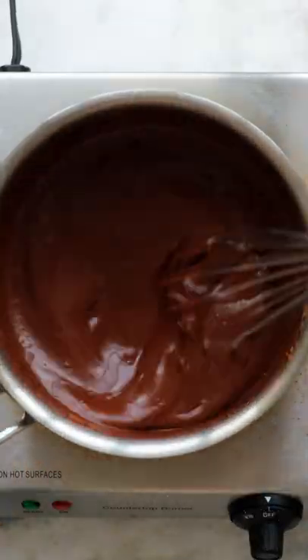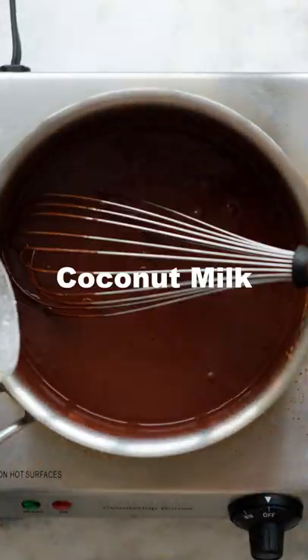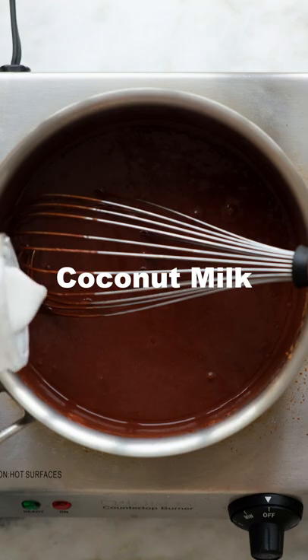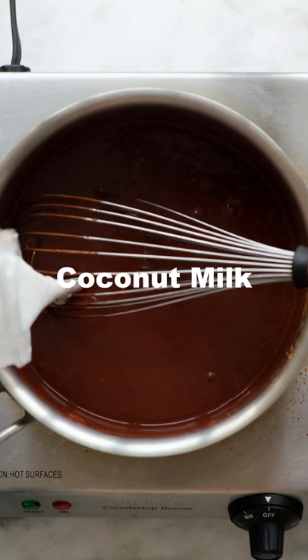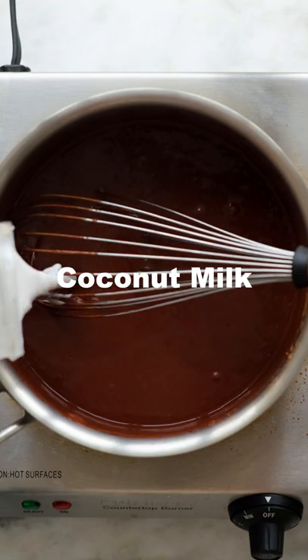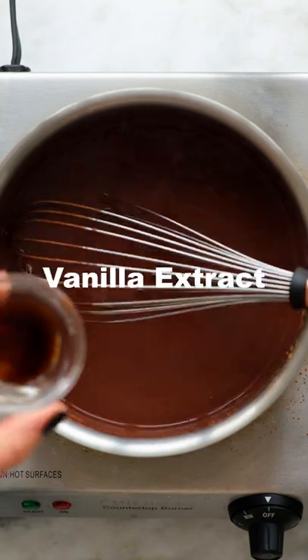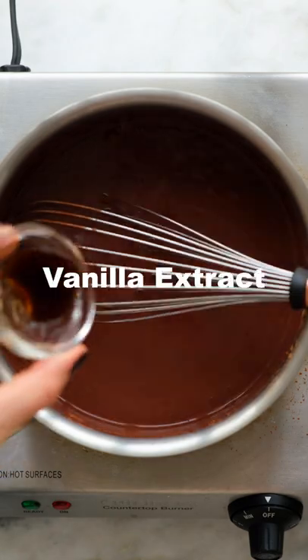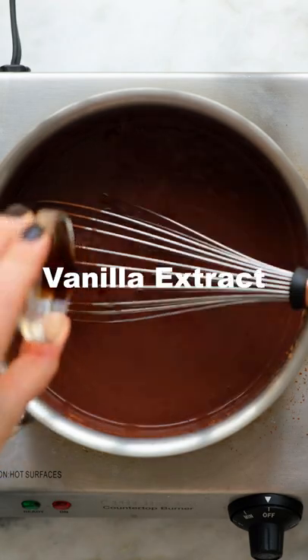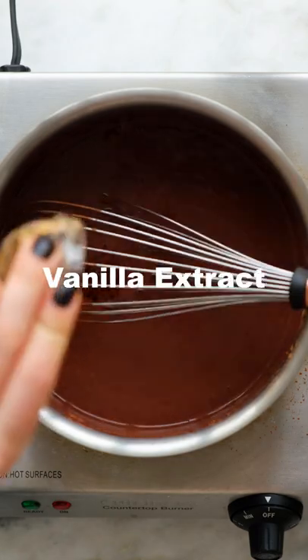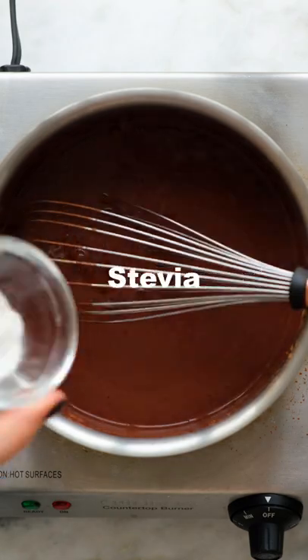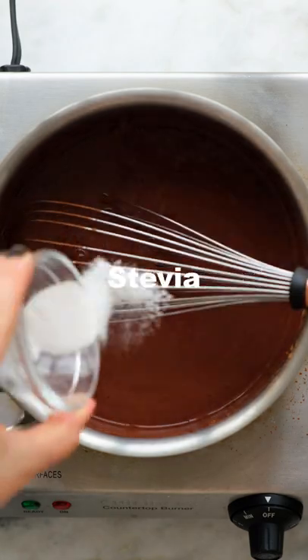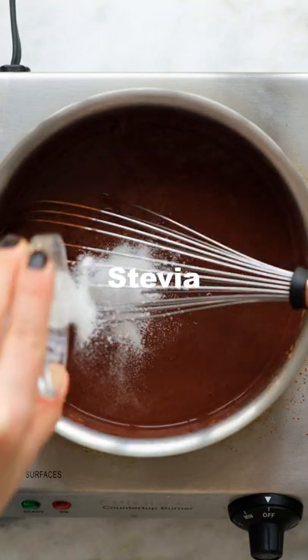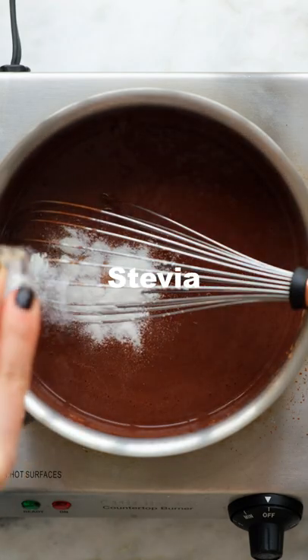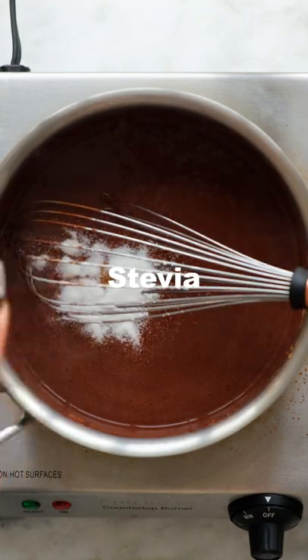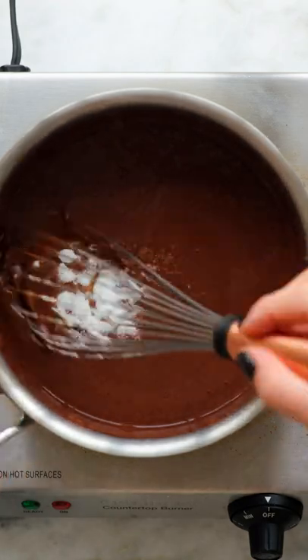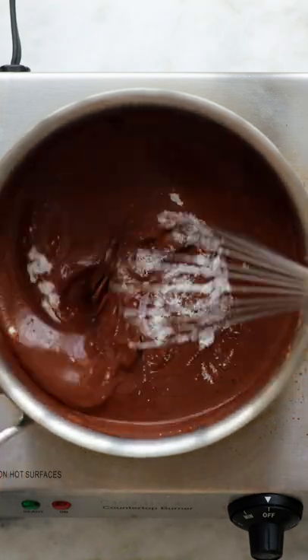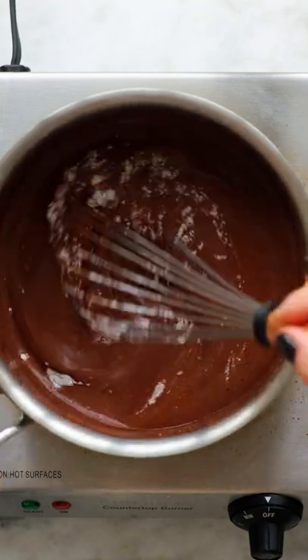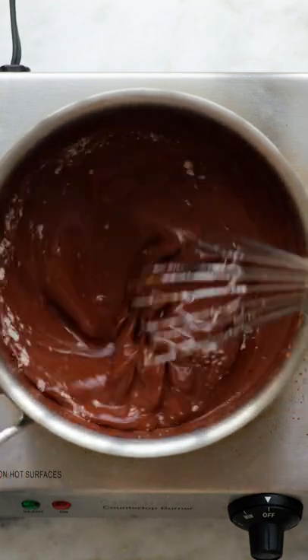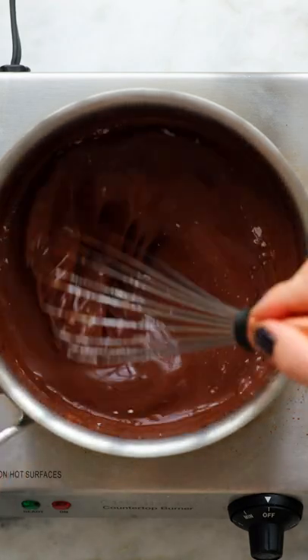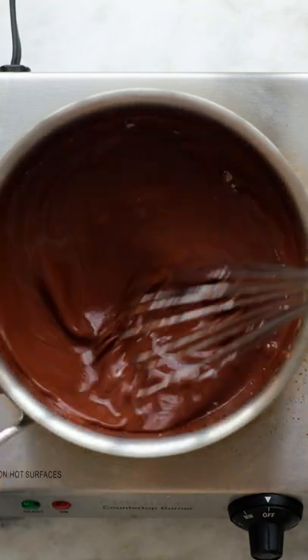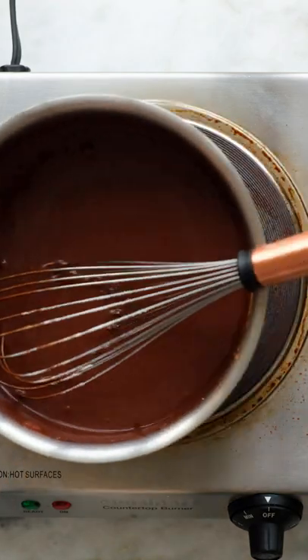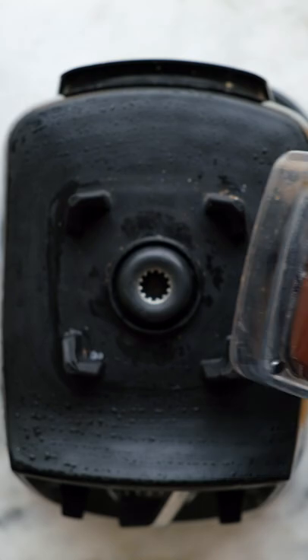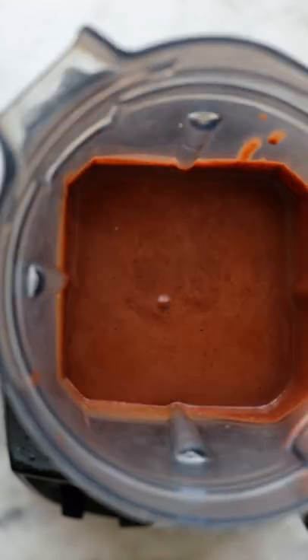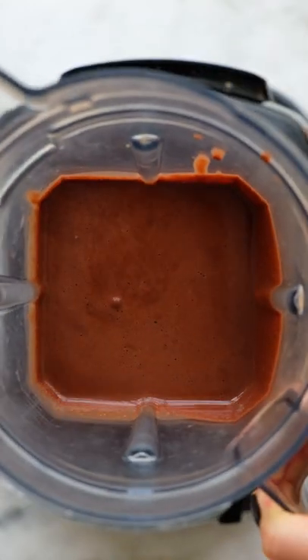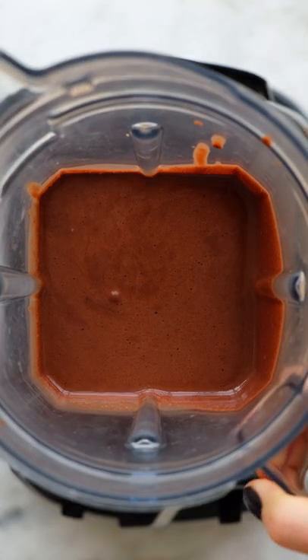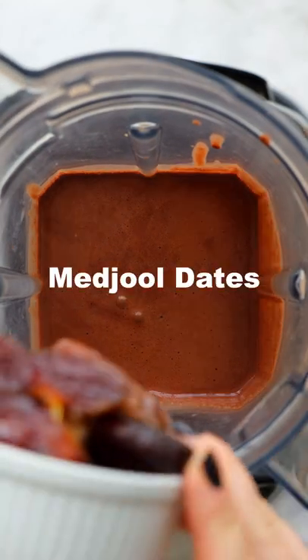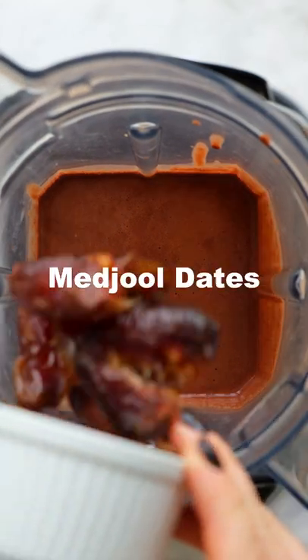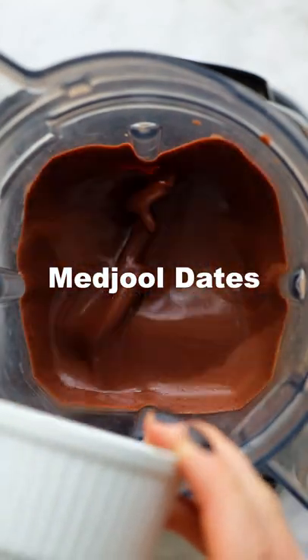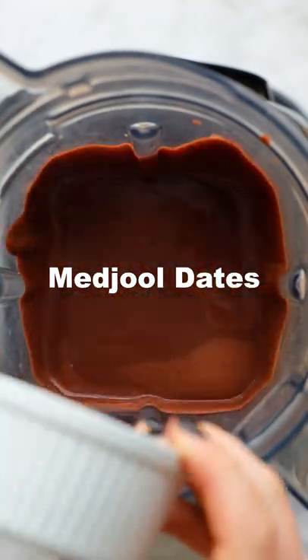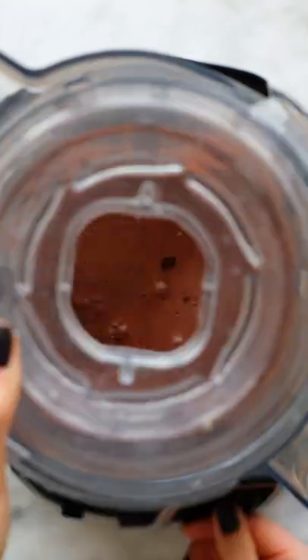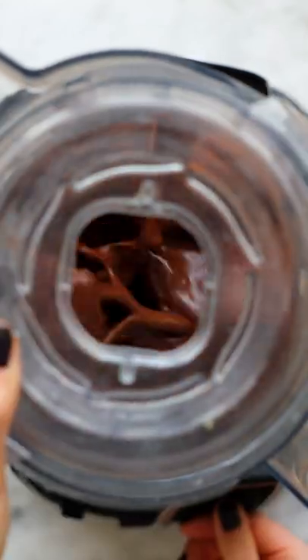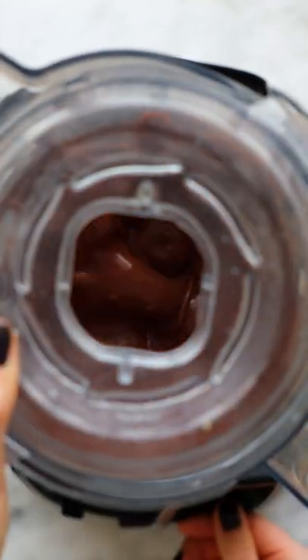Add in a bit more coconut milk, vanilla extract, and stevia, and mix until combined. Transfer your mousse to a blender, add in some Medjool dates, and blend until everything is super smooth.